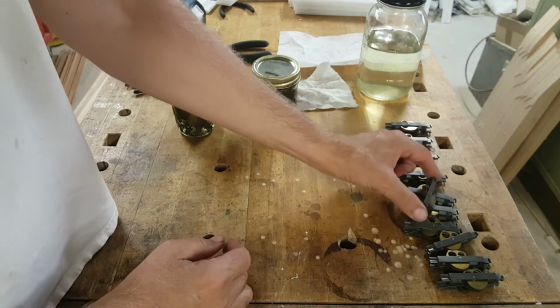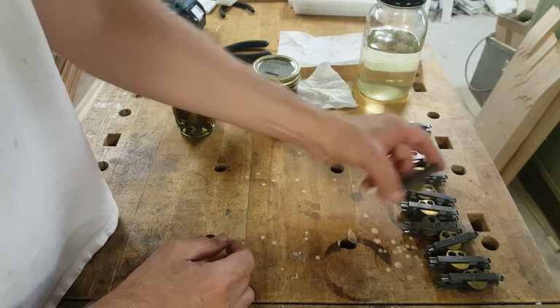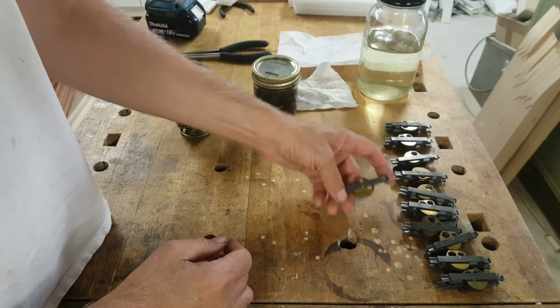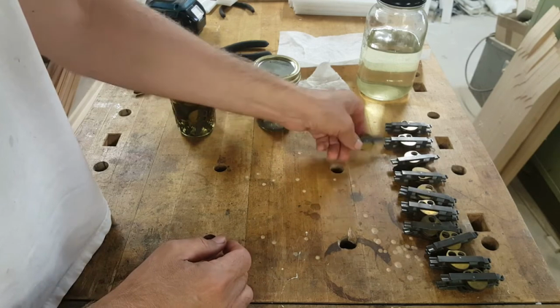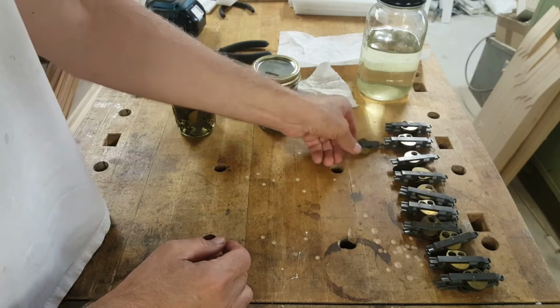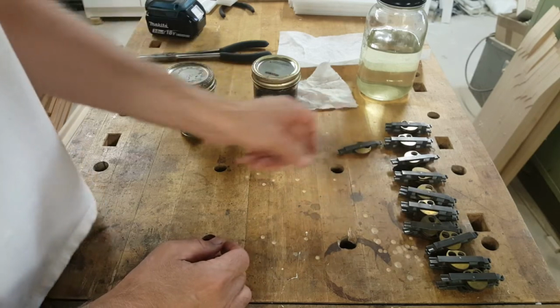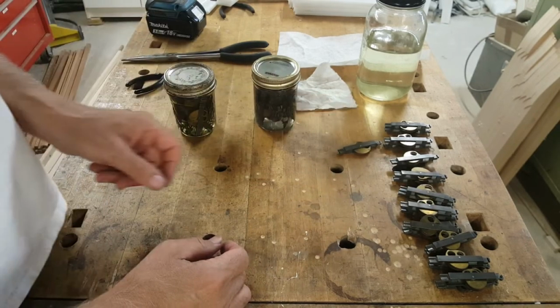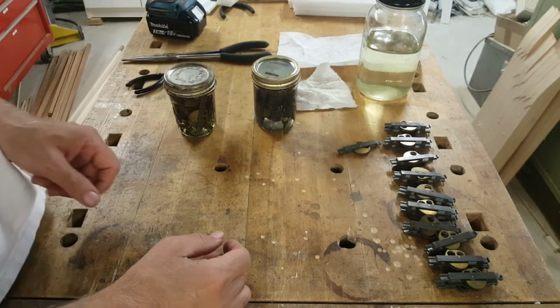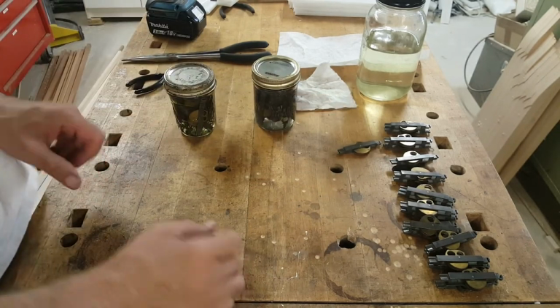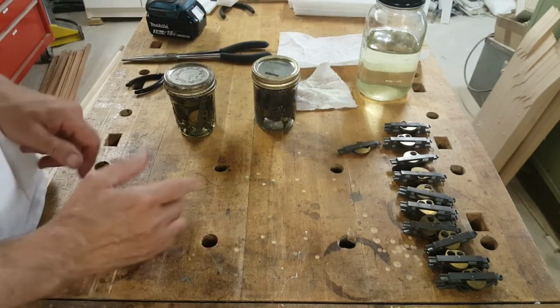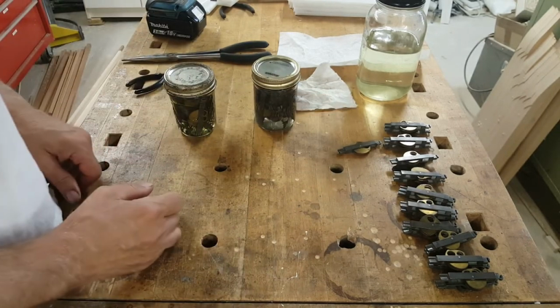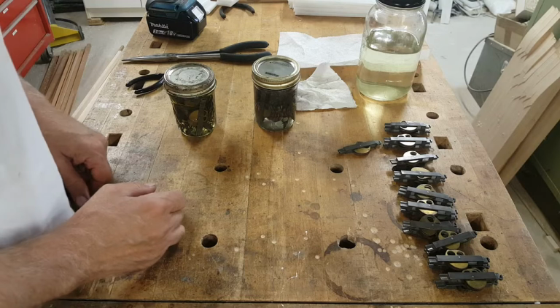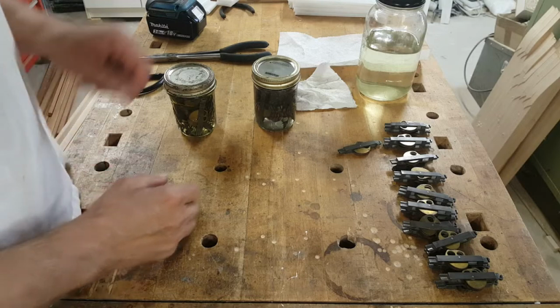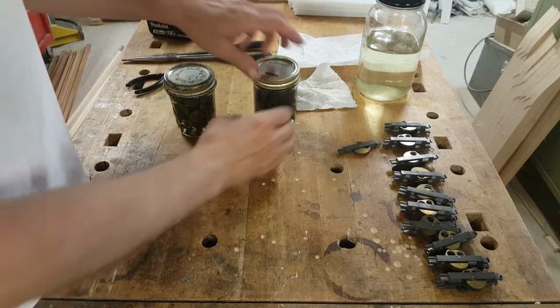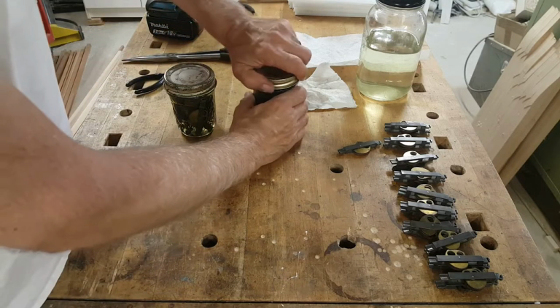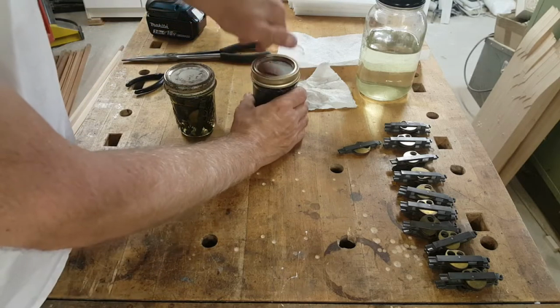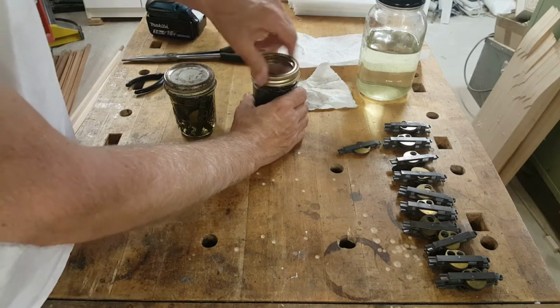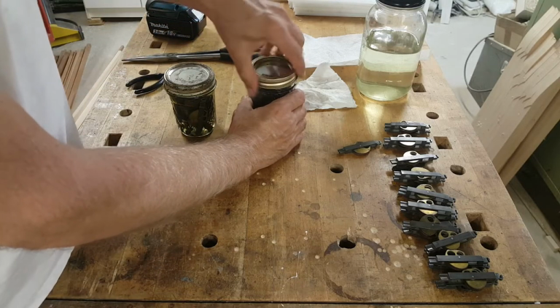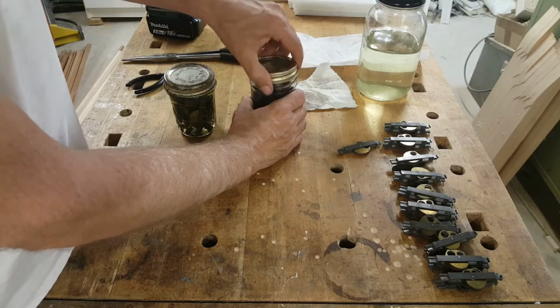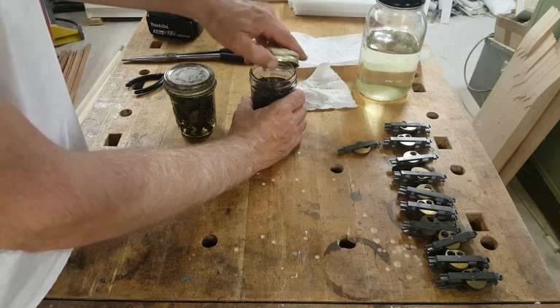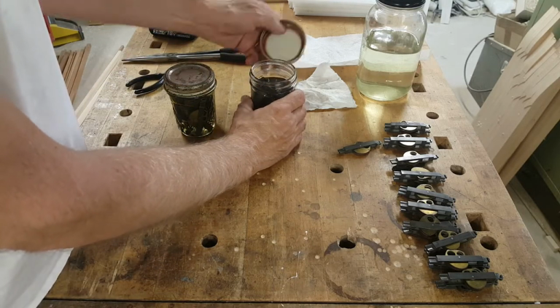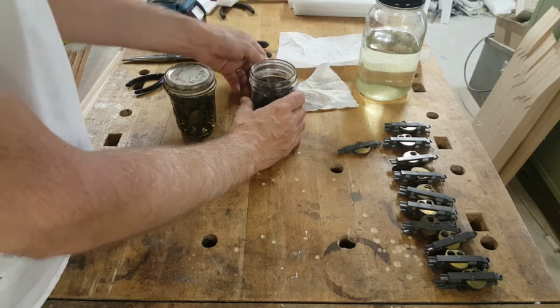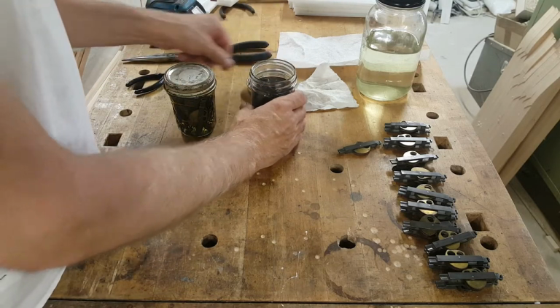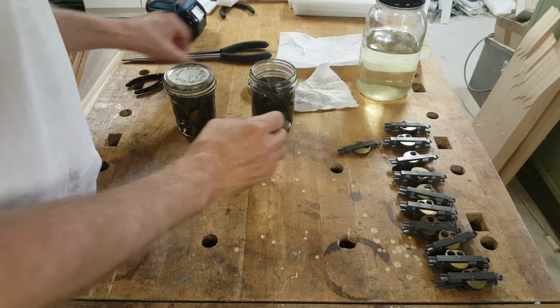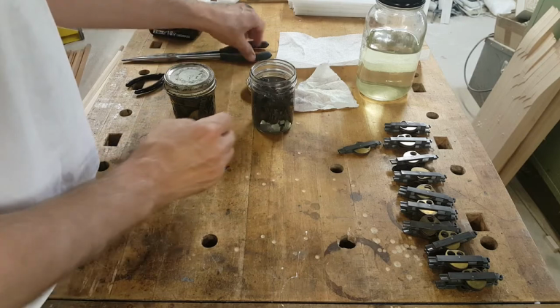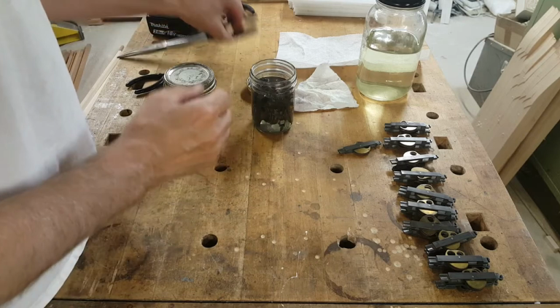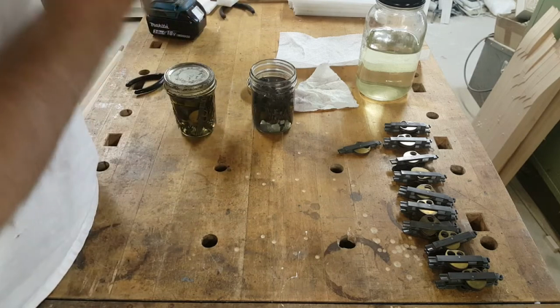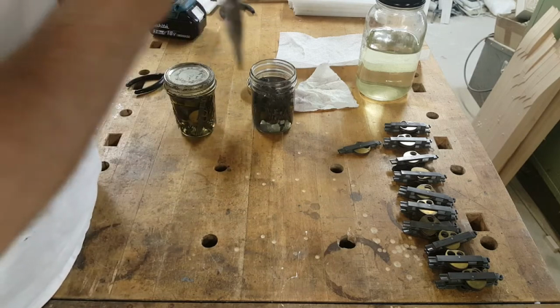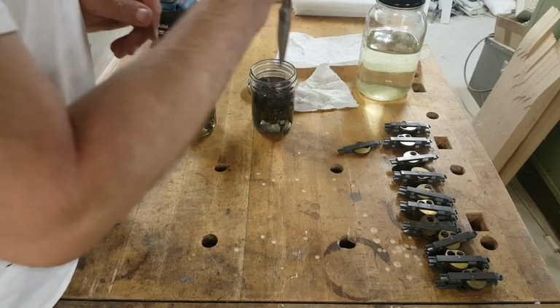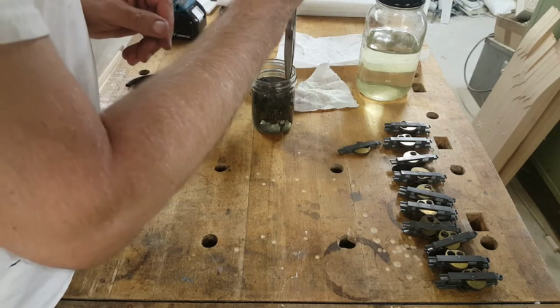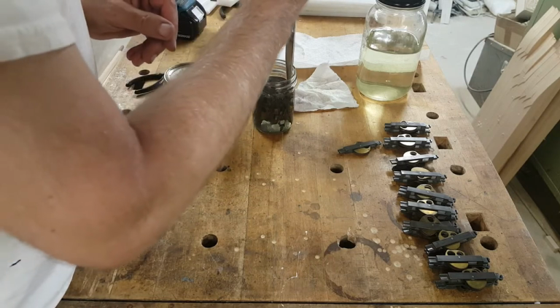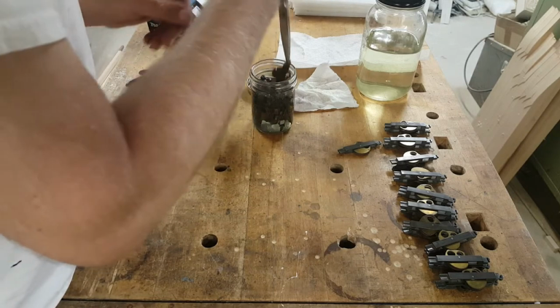I initially tried soaking them in paint thinner and it really didn't do much. So I resorted to — well, what's in this jar is essentially naphtha, which is about equivalent to using gasoline.